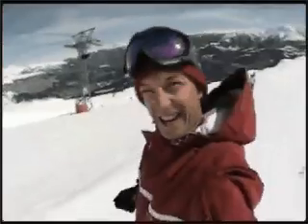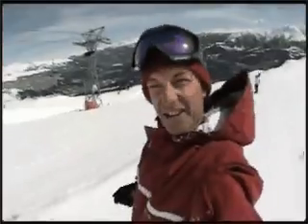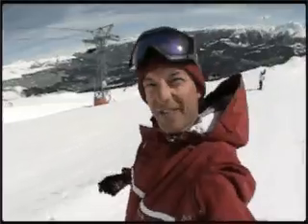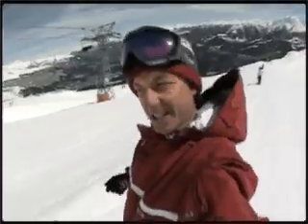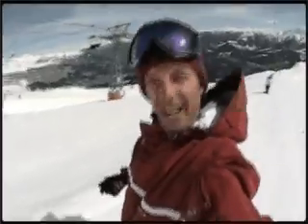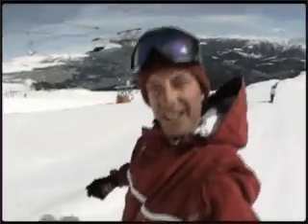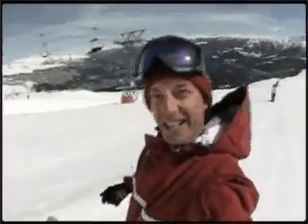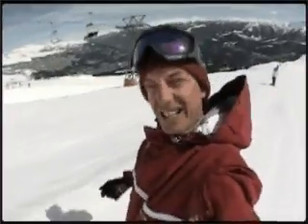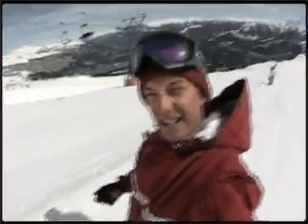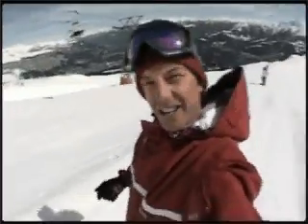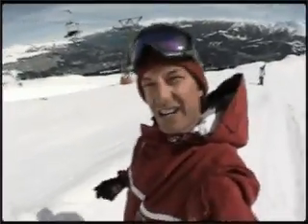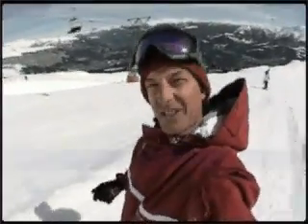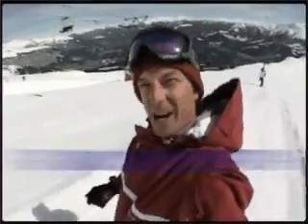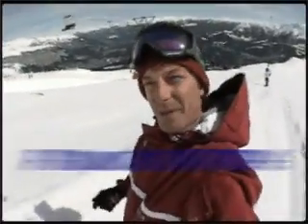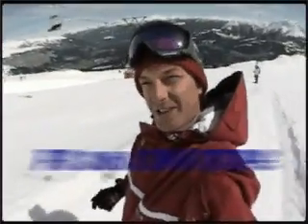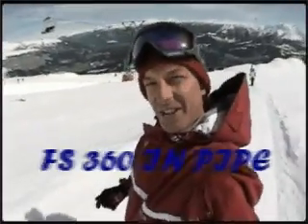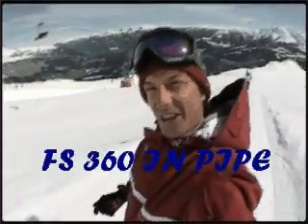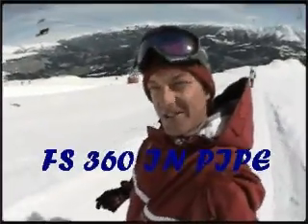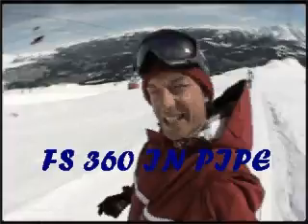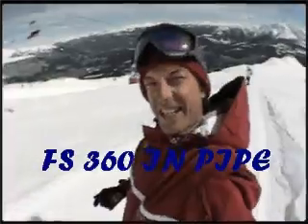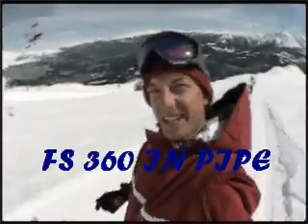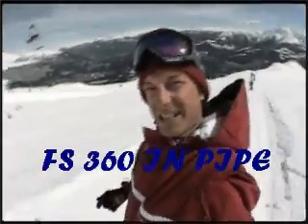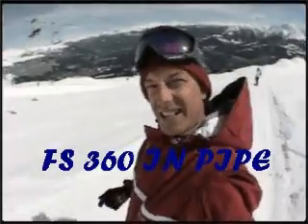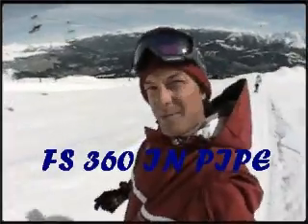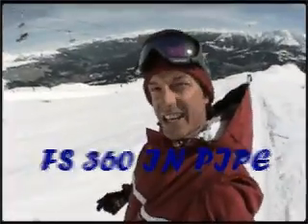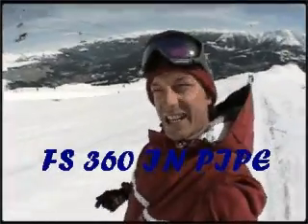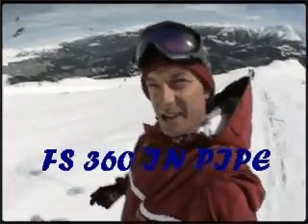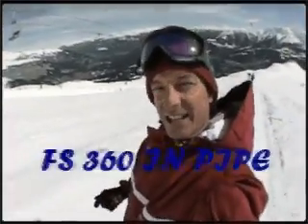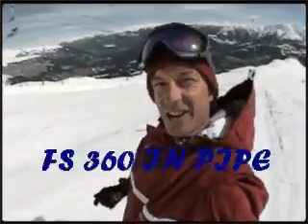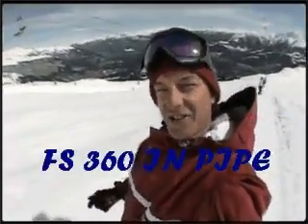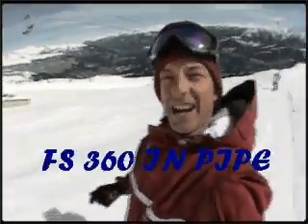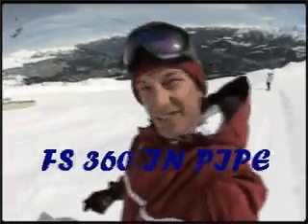After doing the frontside 180 on the kicker, we're gonna go to the pipe and try to do a frontside 360. It's basically the same trick — let's go and try it out.